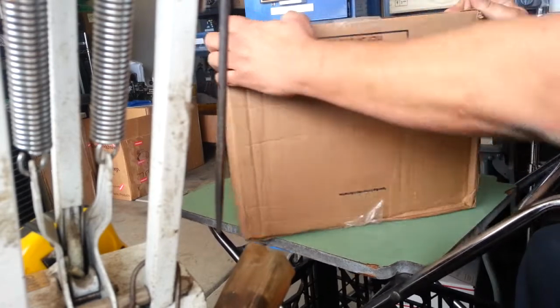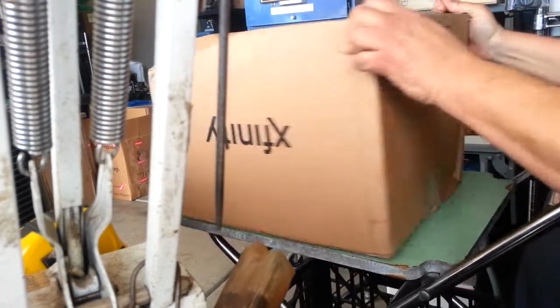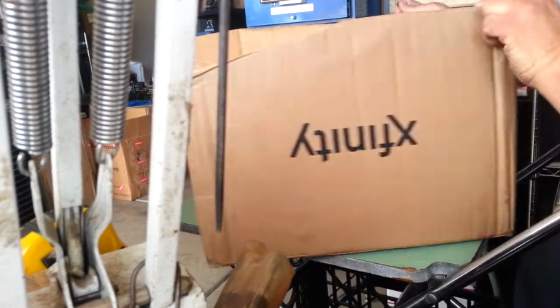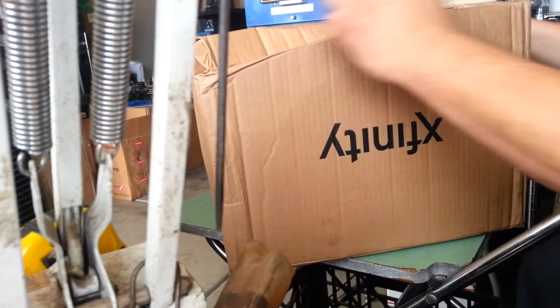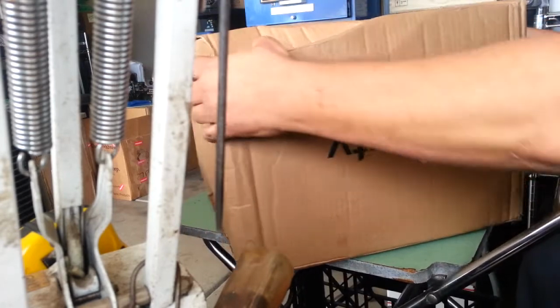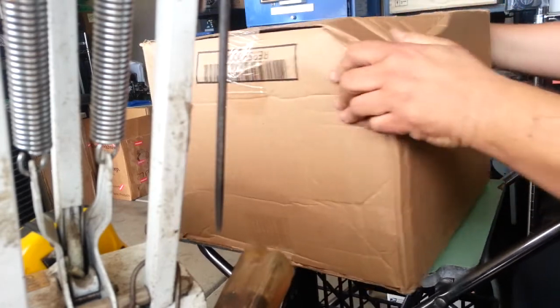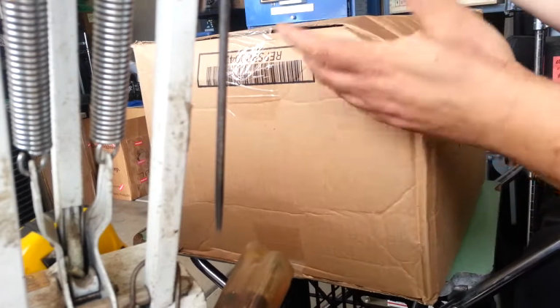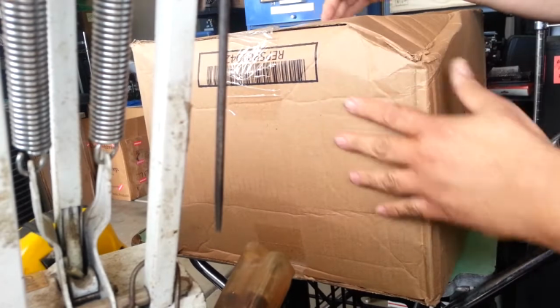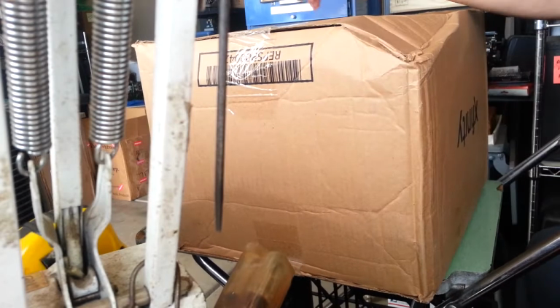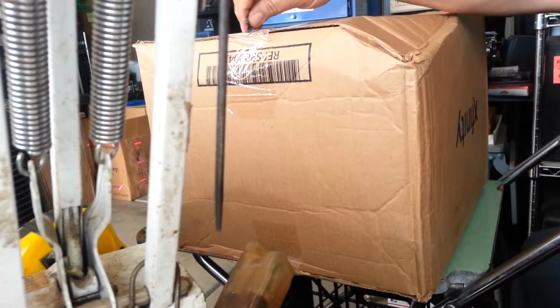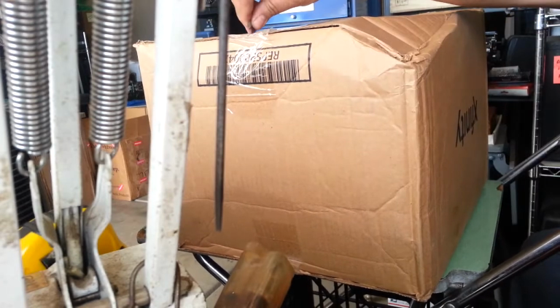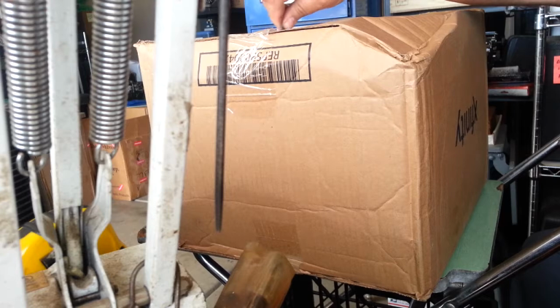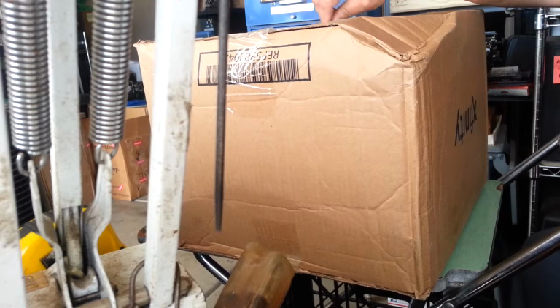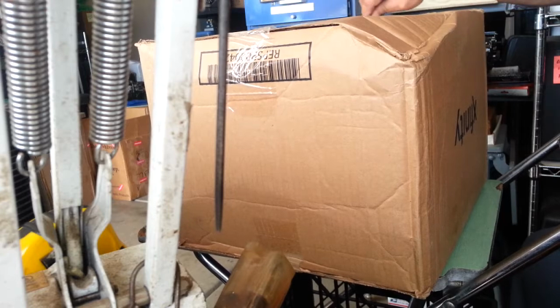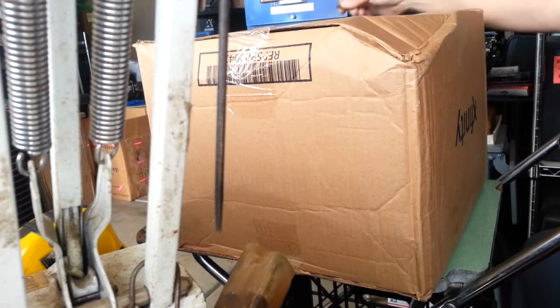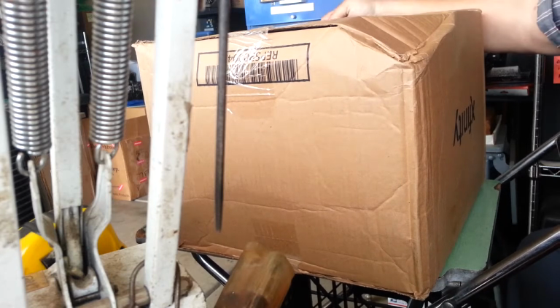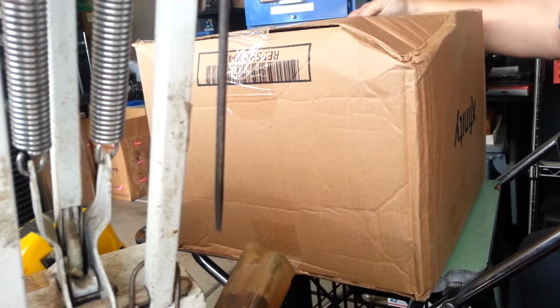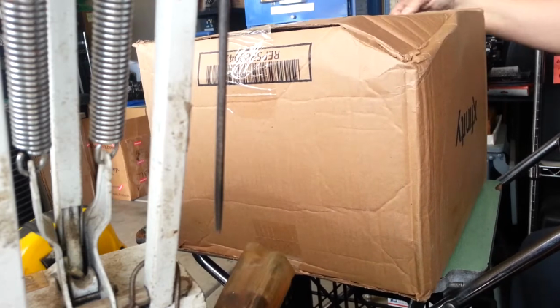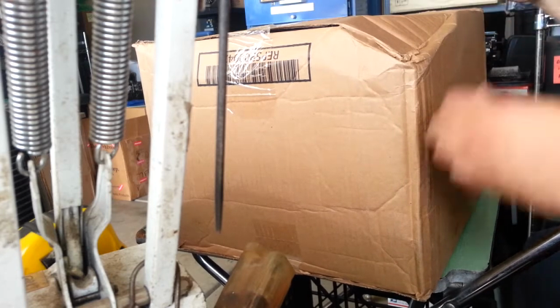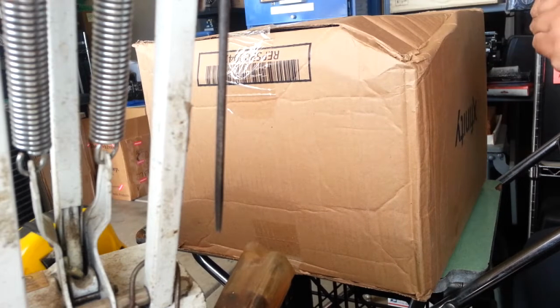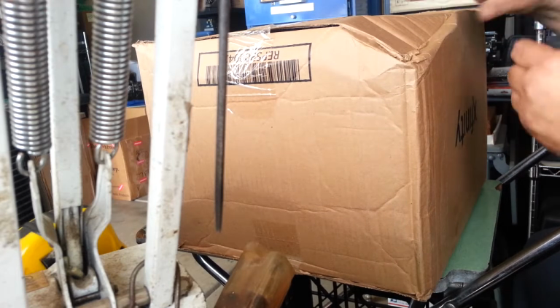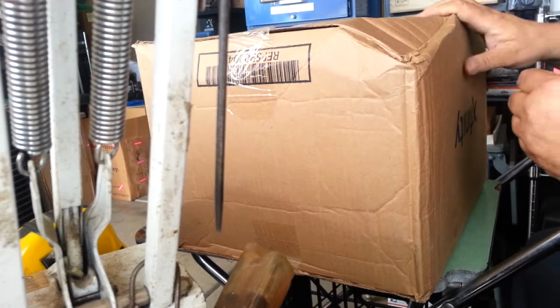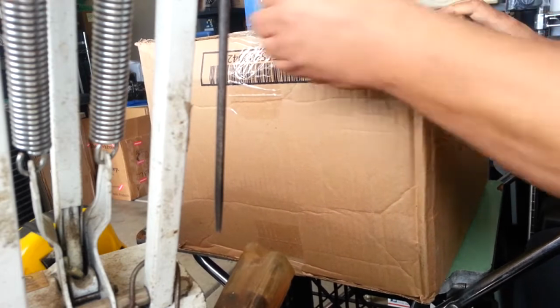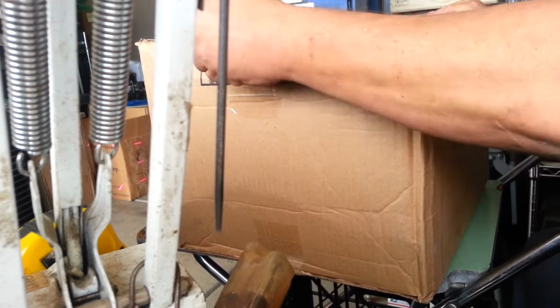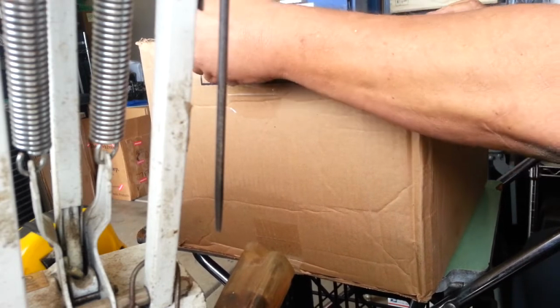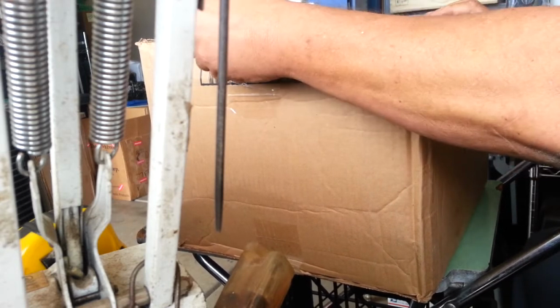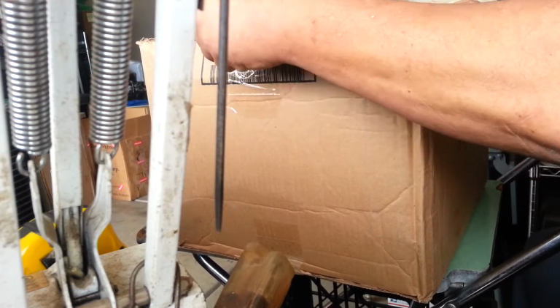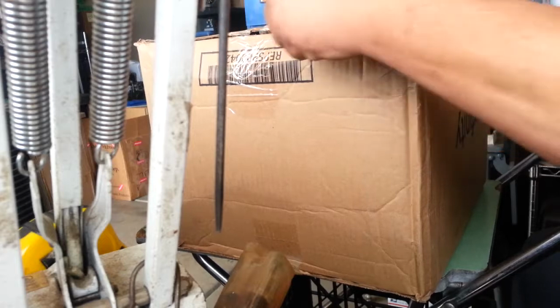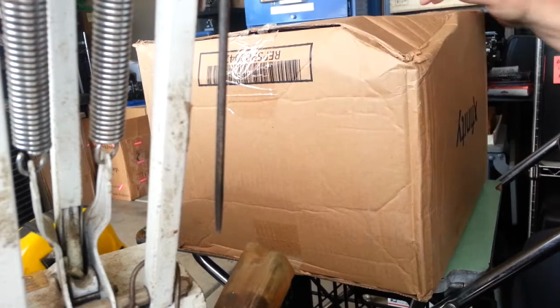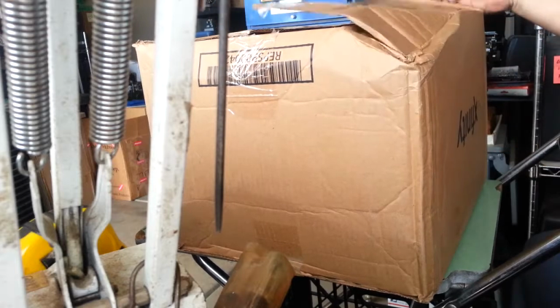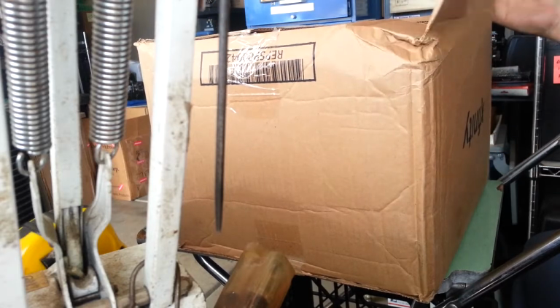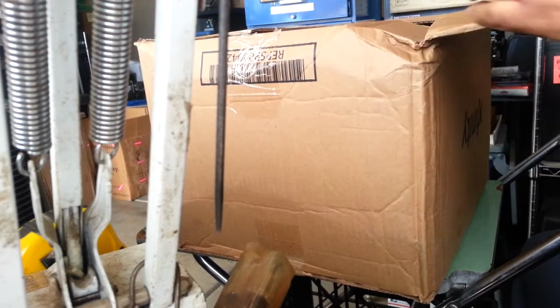Let's open this up — what I'm going to assume is the top, the label's up here — and see what we got. It's just loose. There's not enough packing in here, I can tell already.